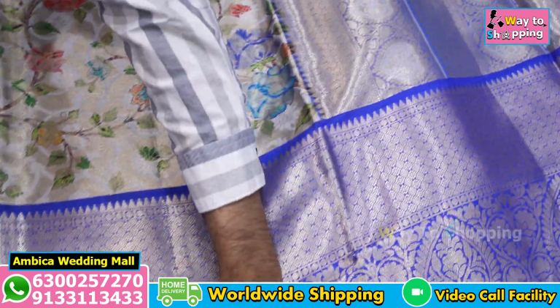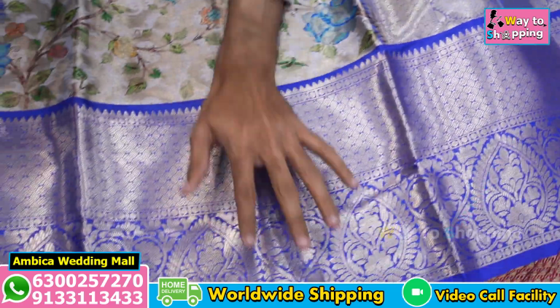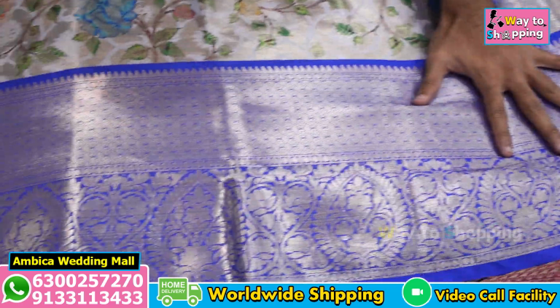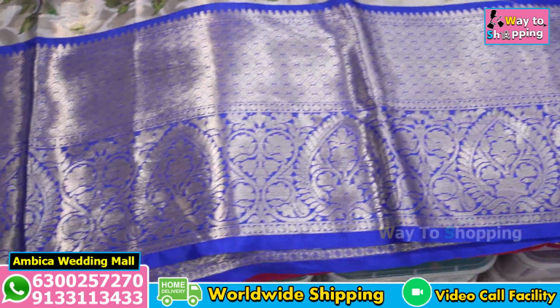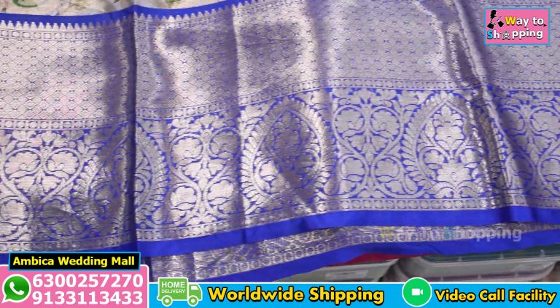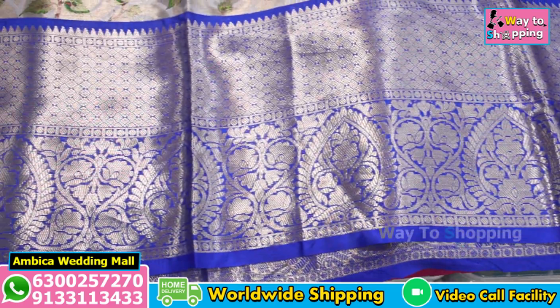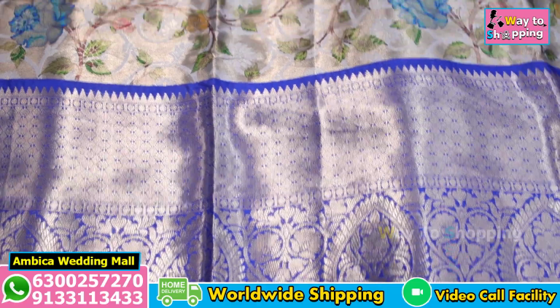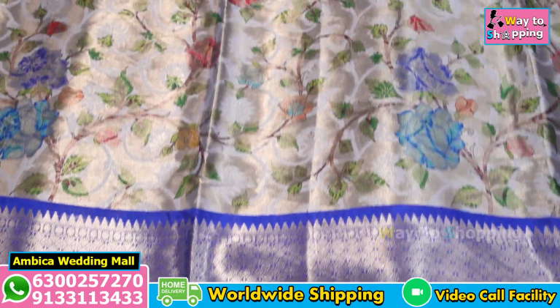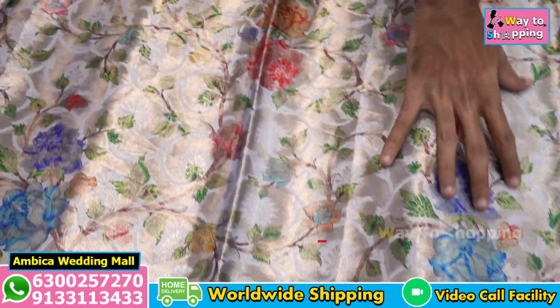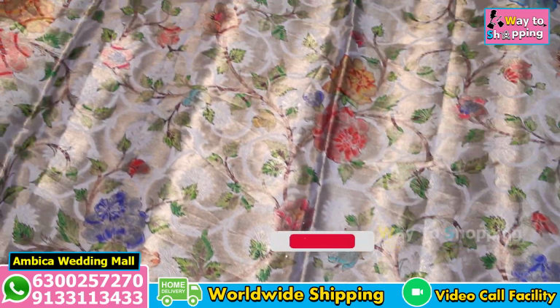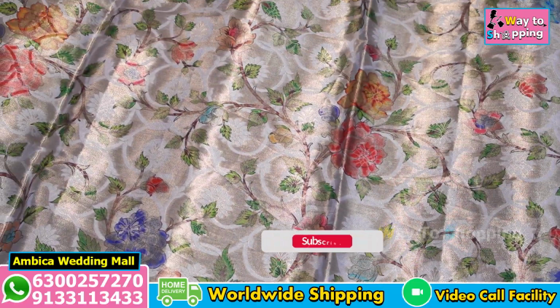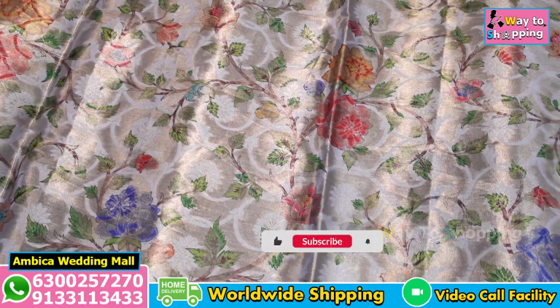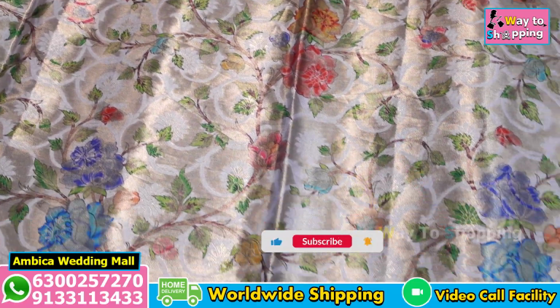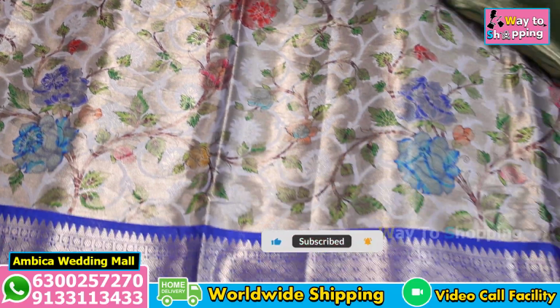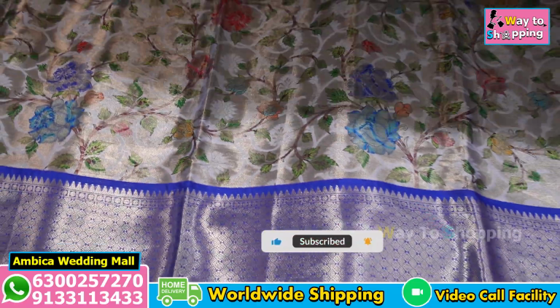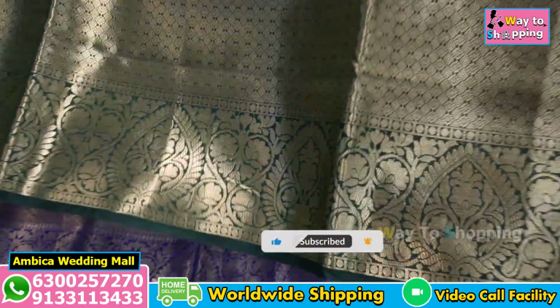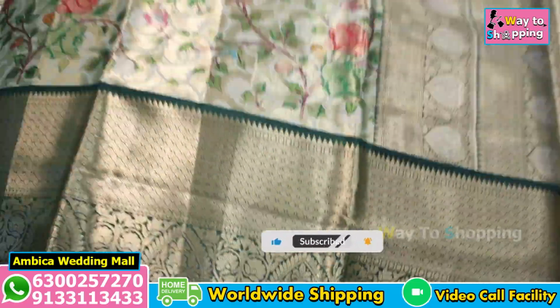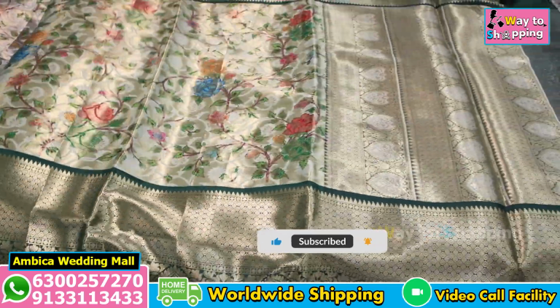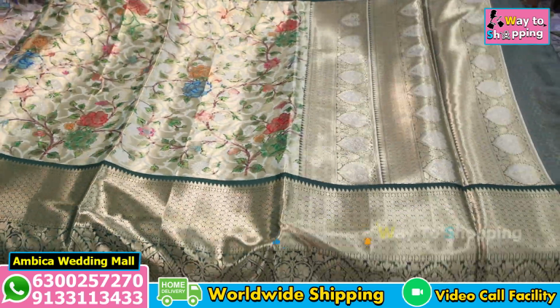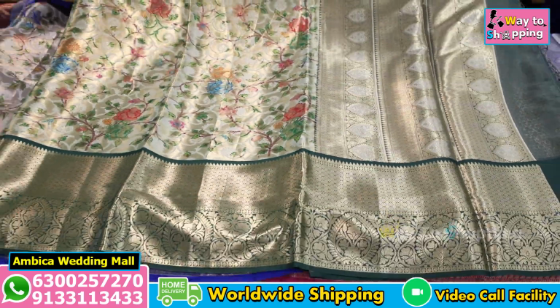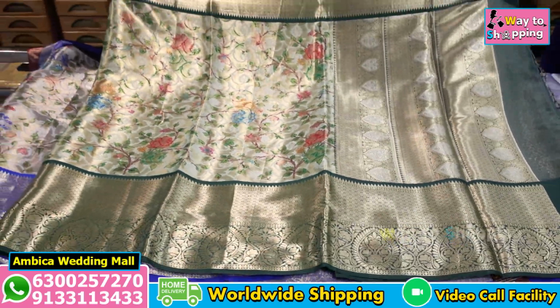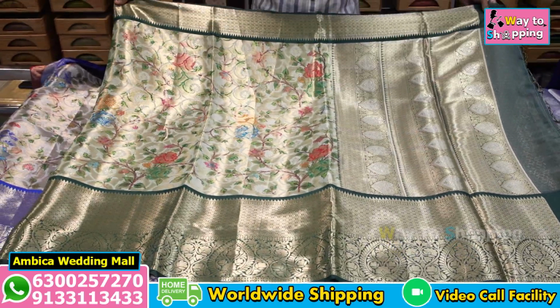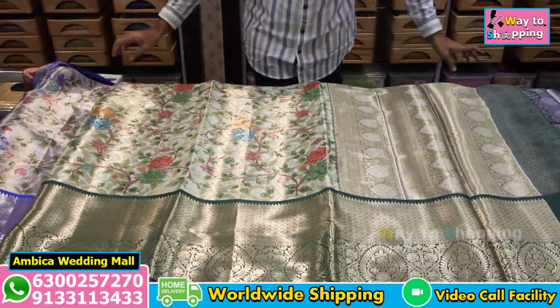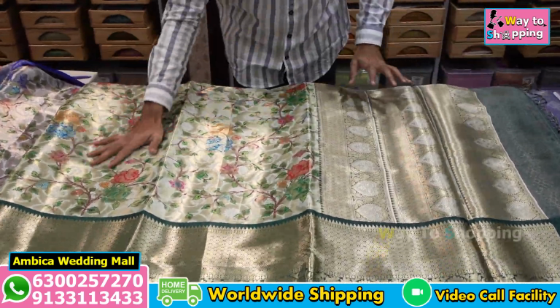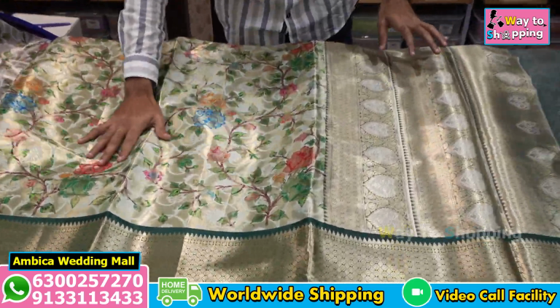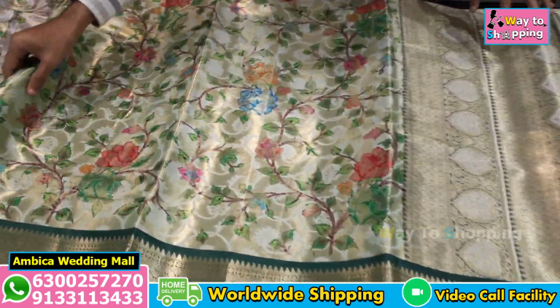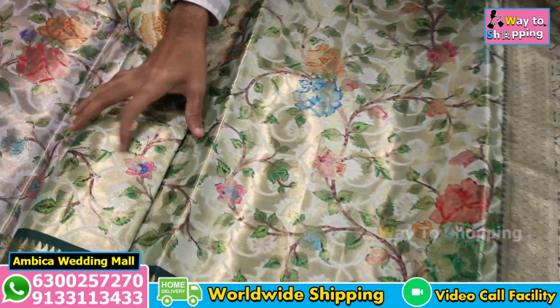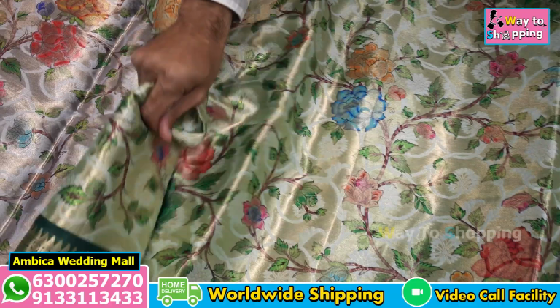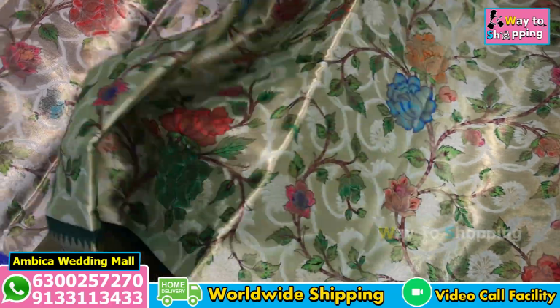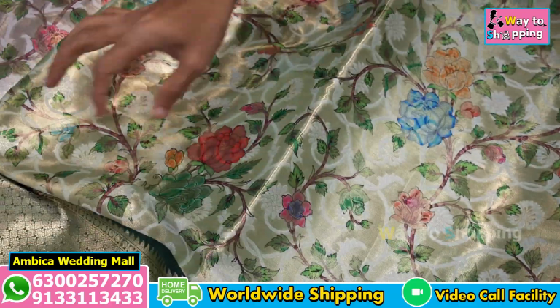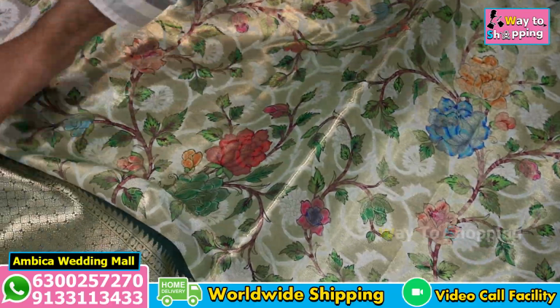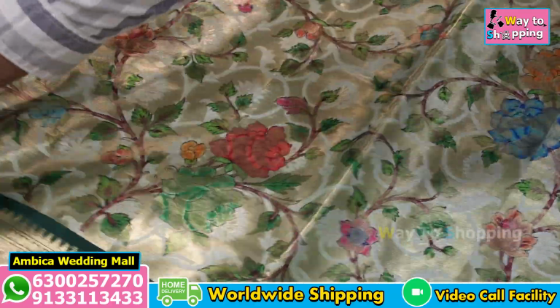Most trending design of kanchi borders, kalamkari, brocade weaving with digital kalamkari prints. With 4 color combination special matching options. Light weight and quality-wise, I have a lot of soft quality available.